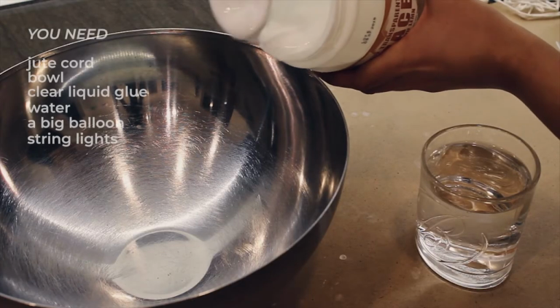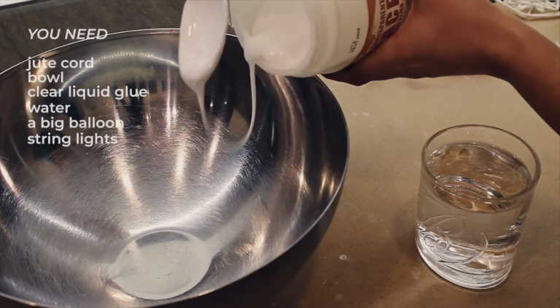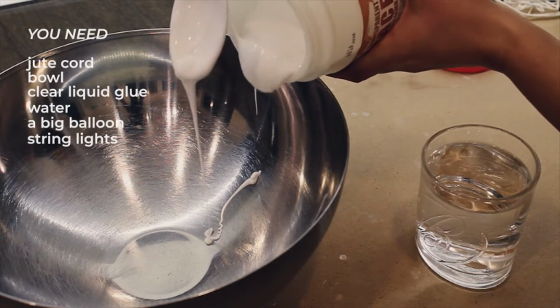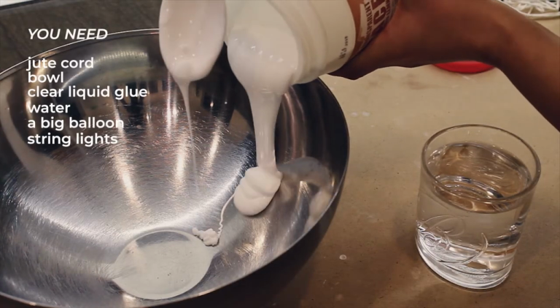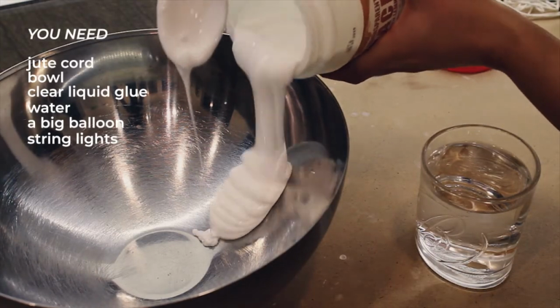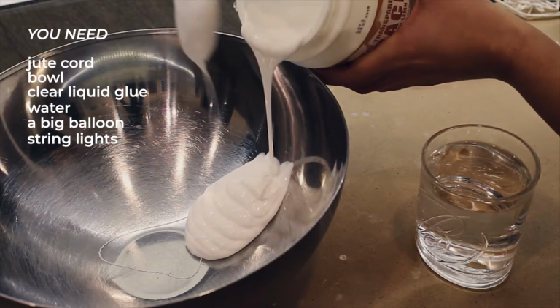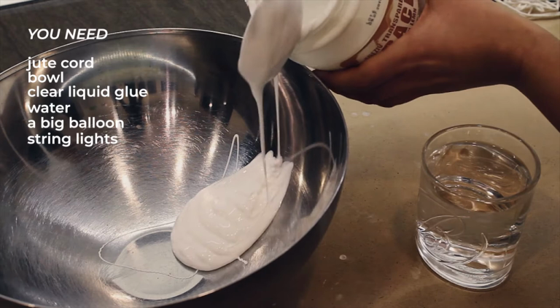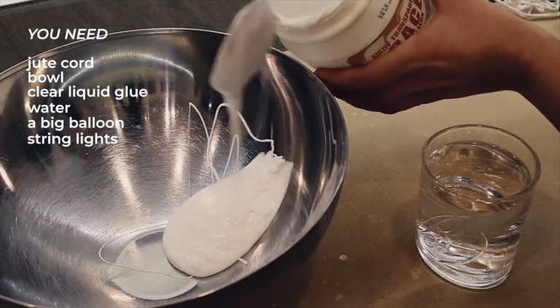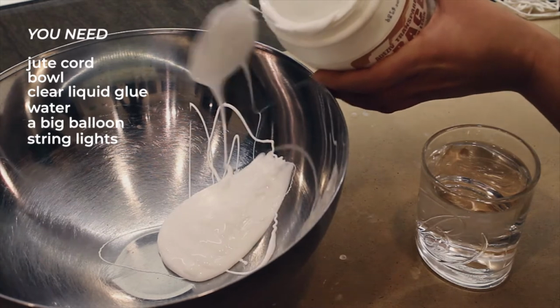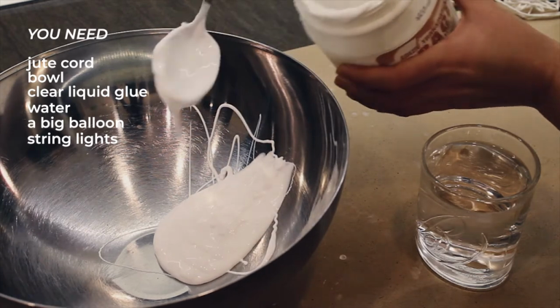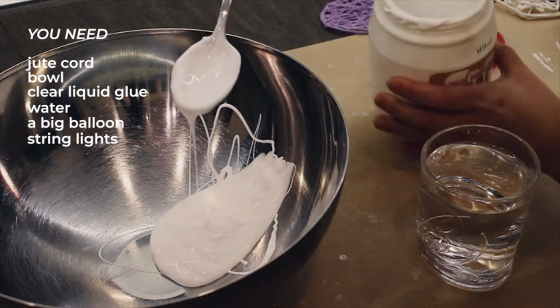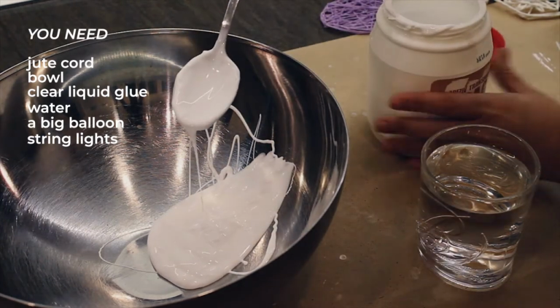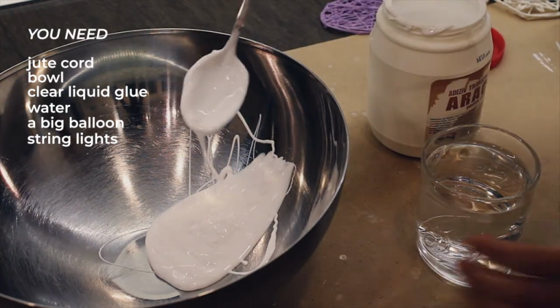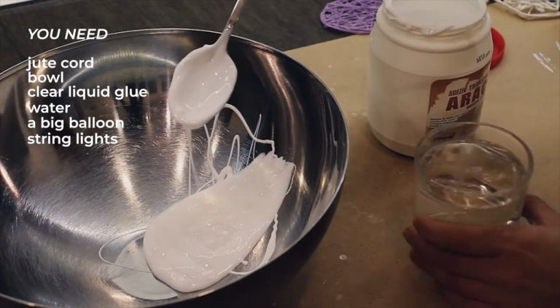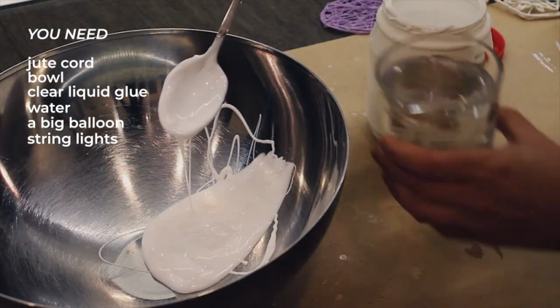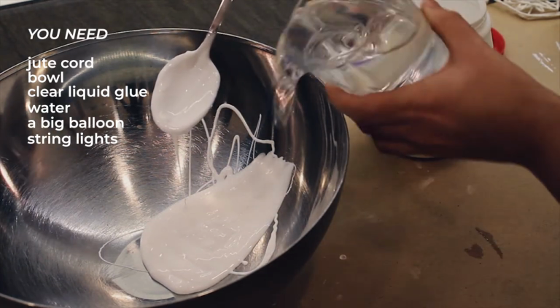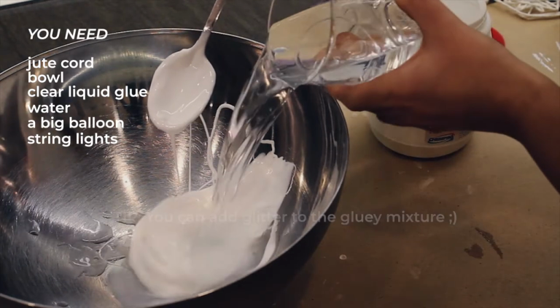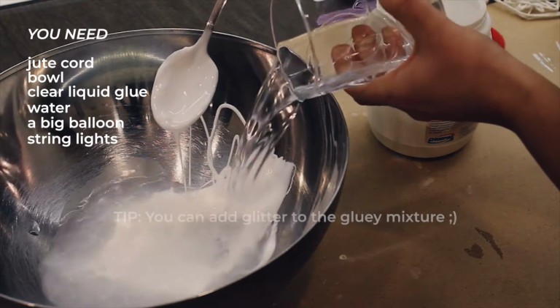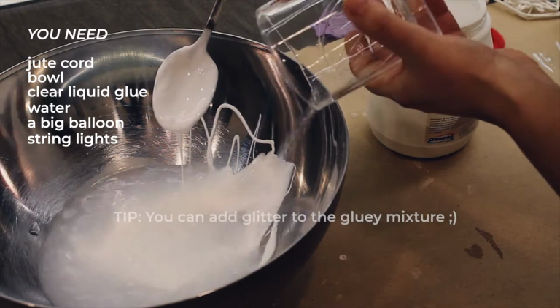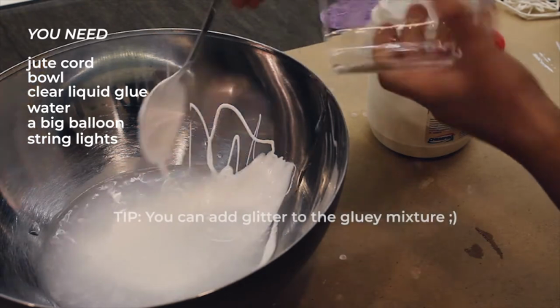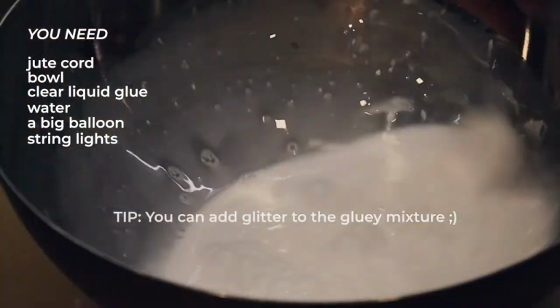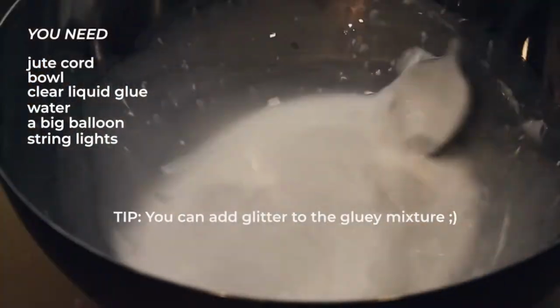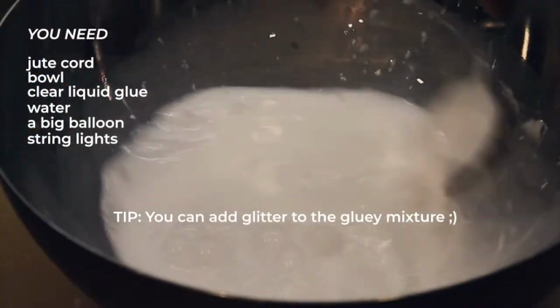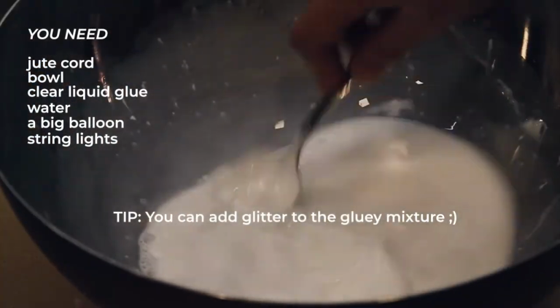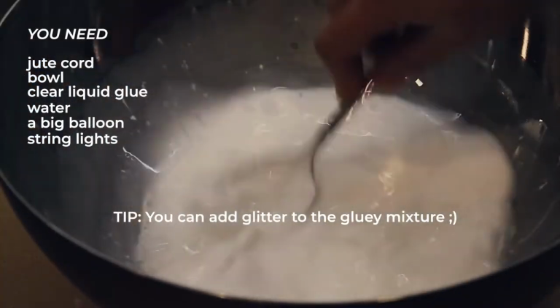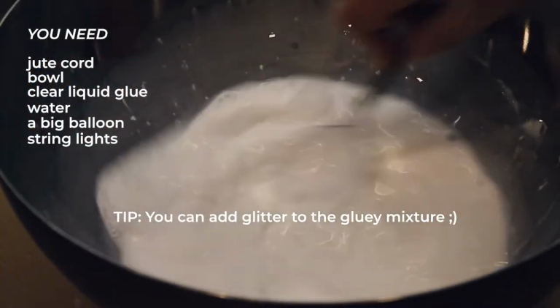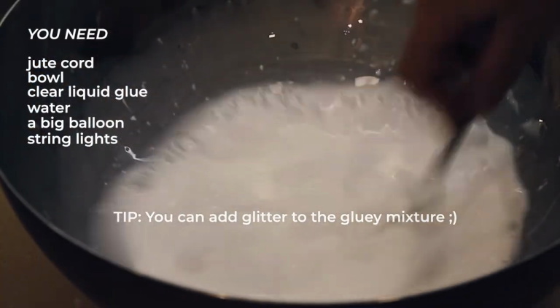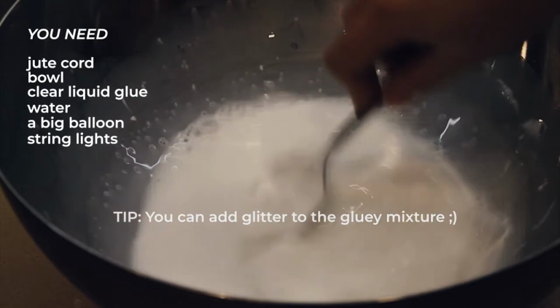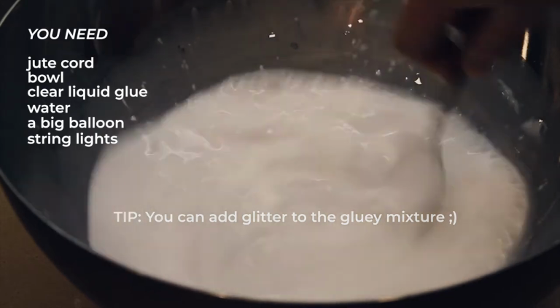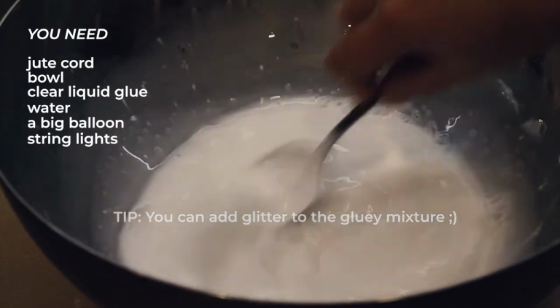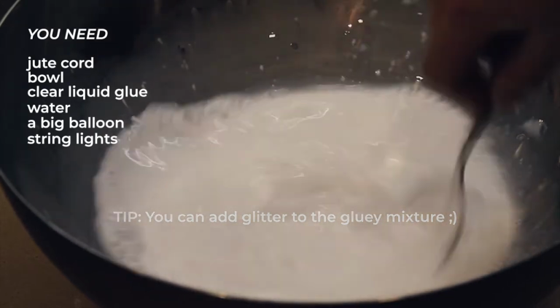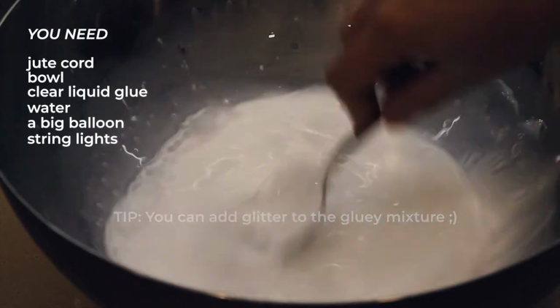Get a bowl and pour some strong clear liquid glue. Dilute it with a bit of water and stir to combine. You want this sticky solution a bit more concentrated for the bigger orbs, so maybe add less water than I did here.